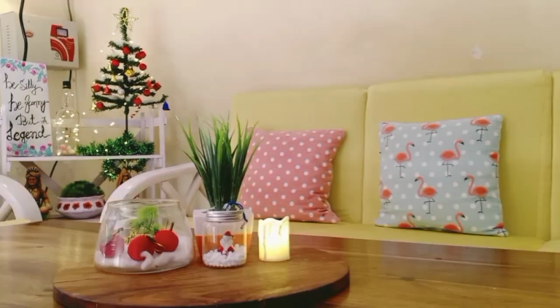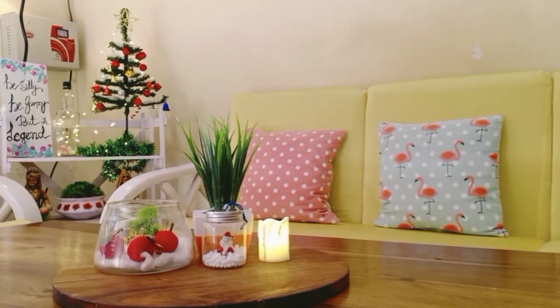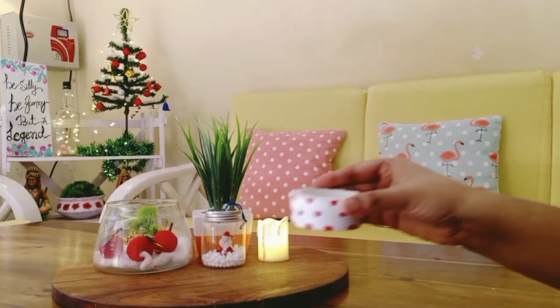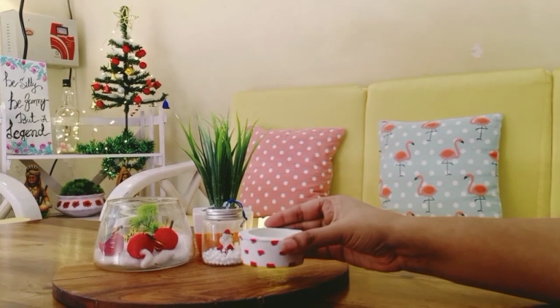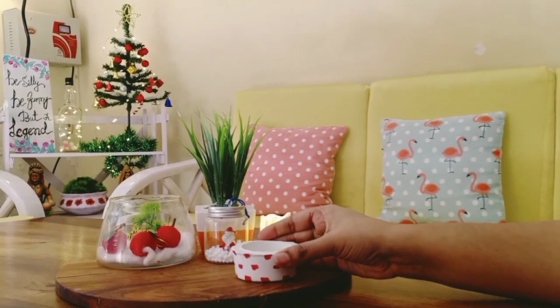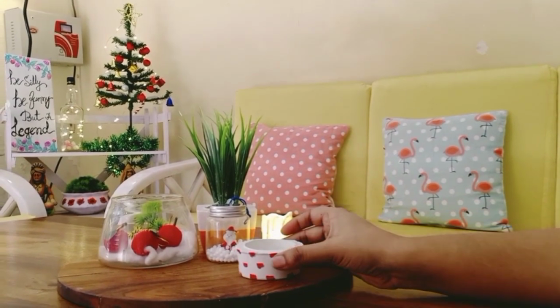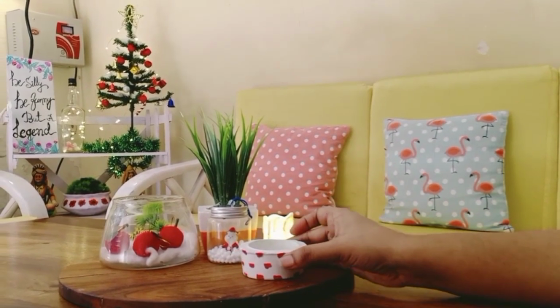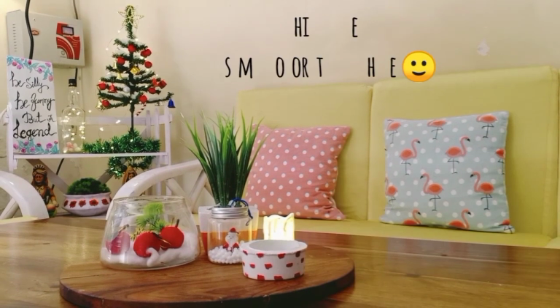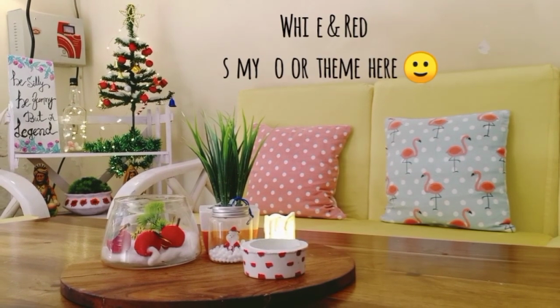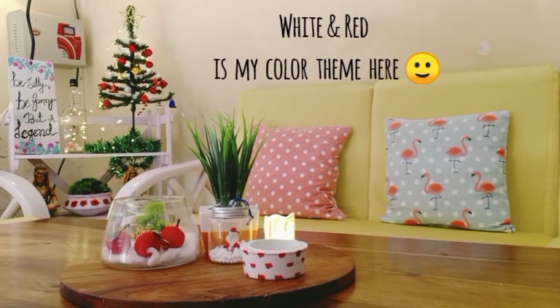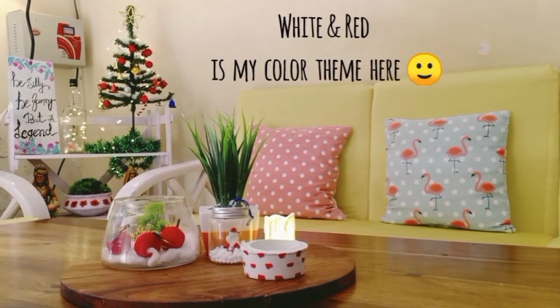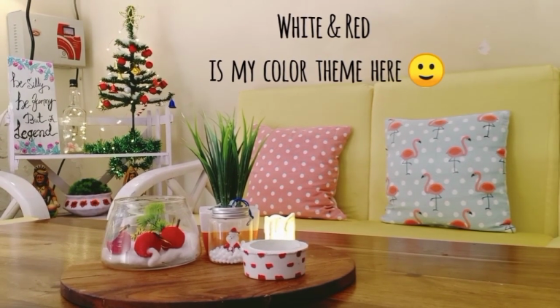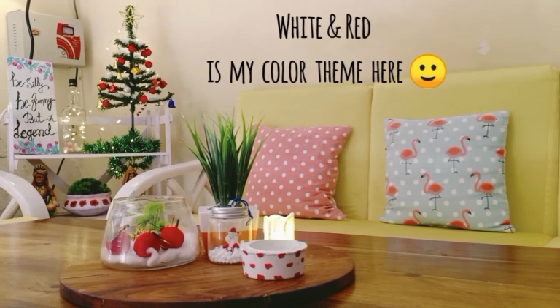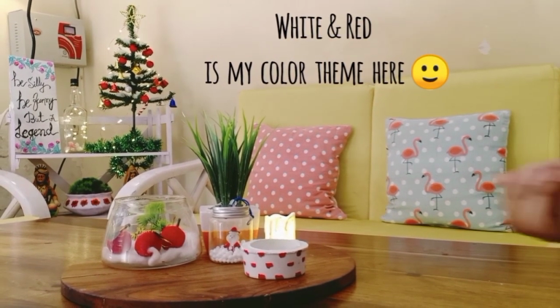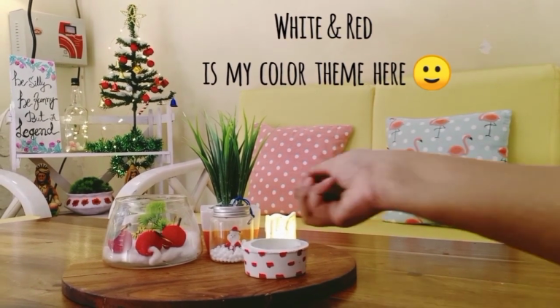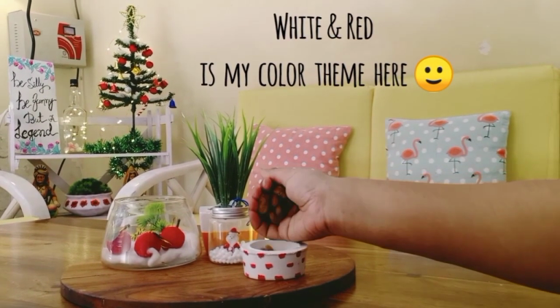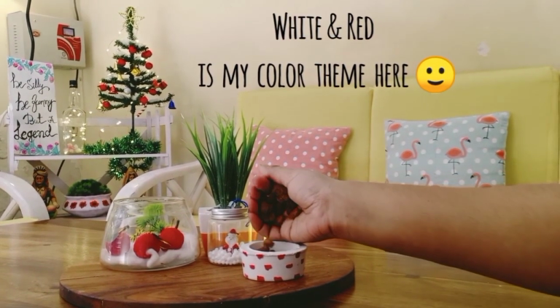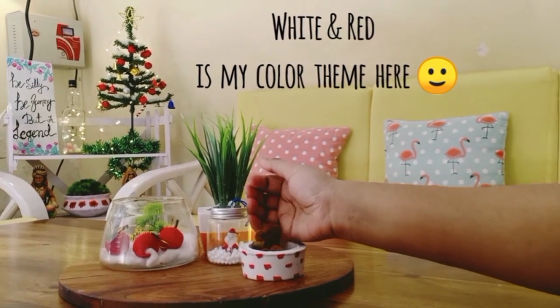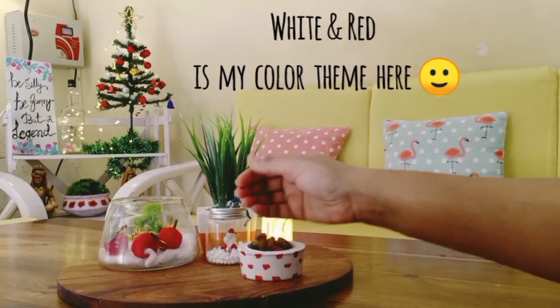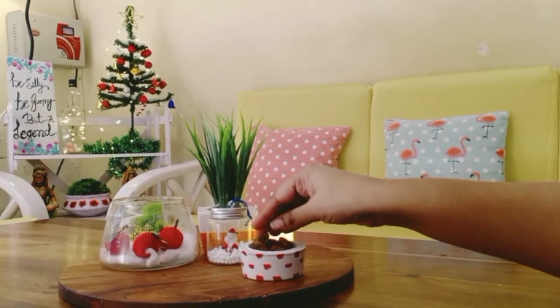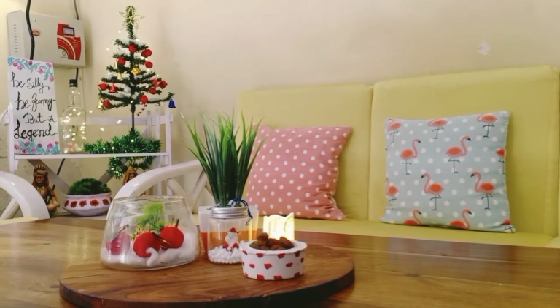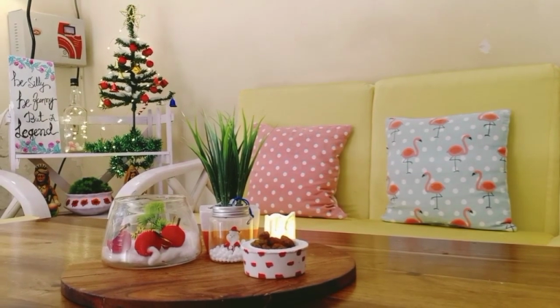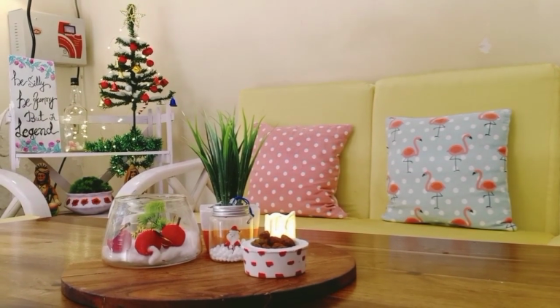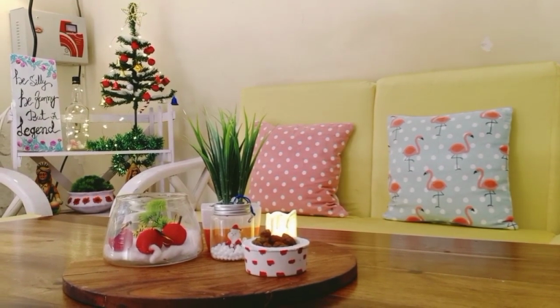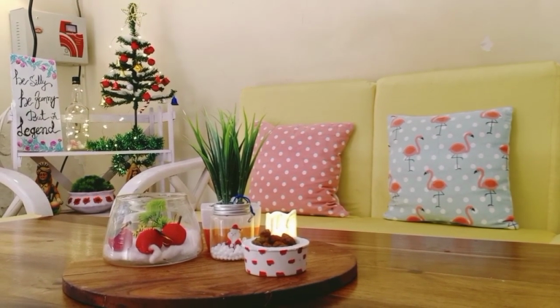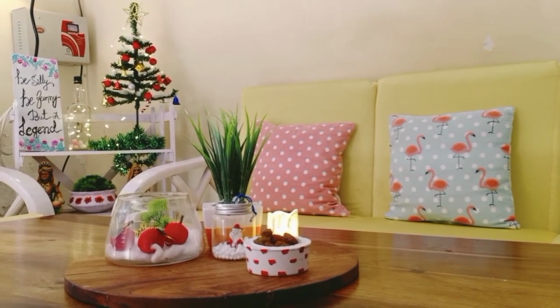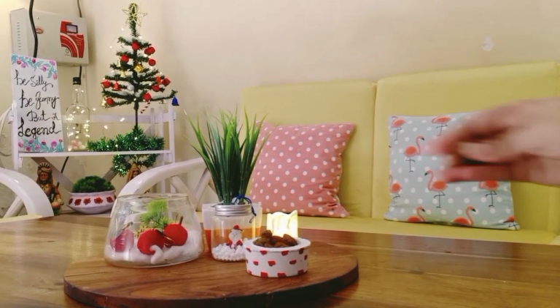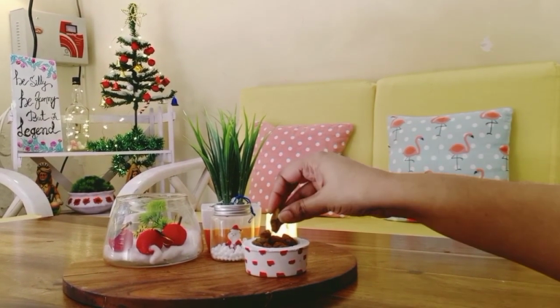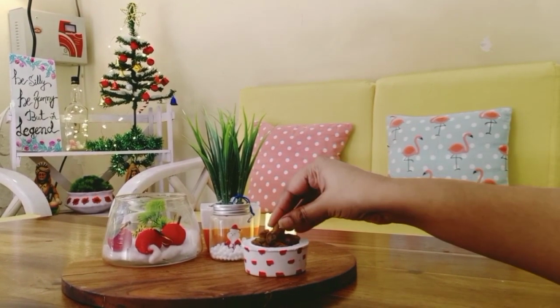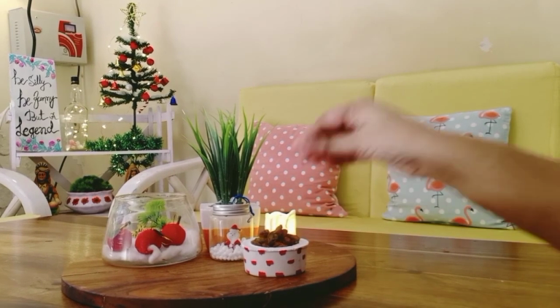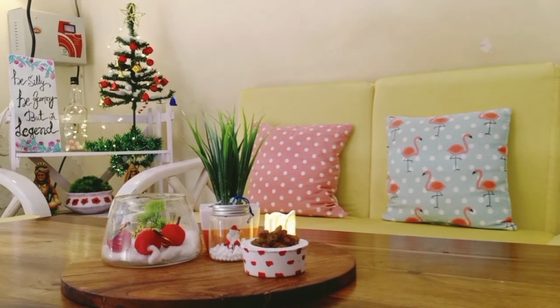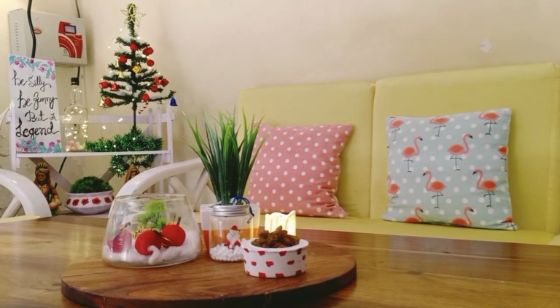As this is a Christmas makeover, I have chosen the color theme of white and red. And now I'm adding some dry fruits here. The table is now ready to welcome all the guests!